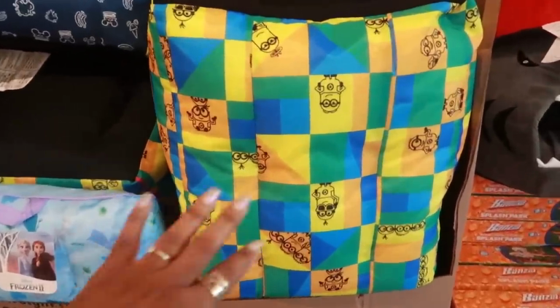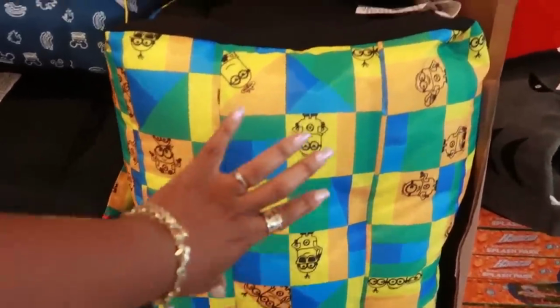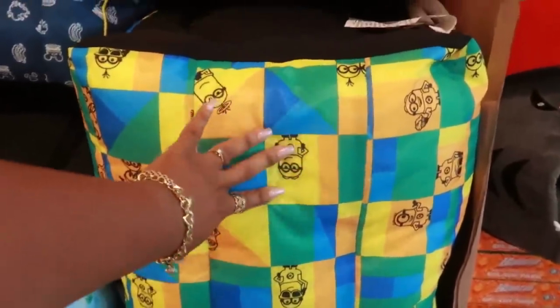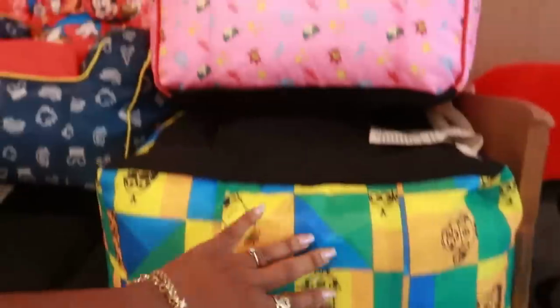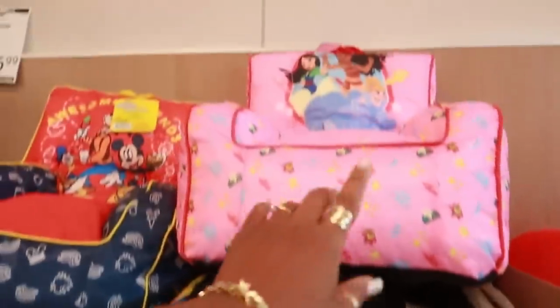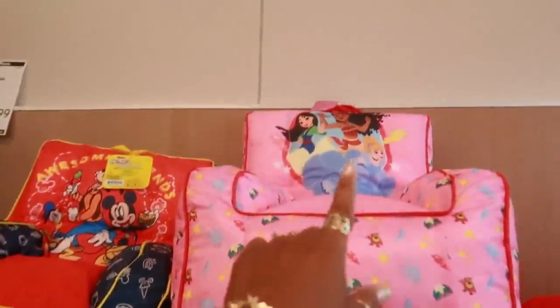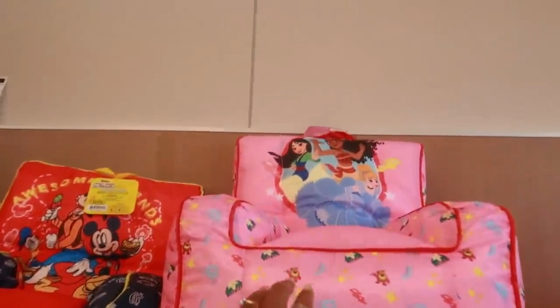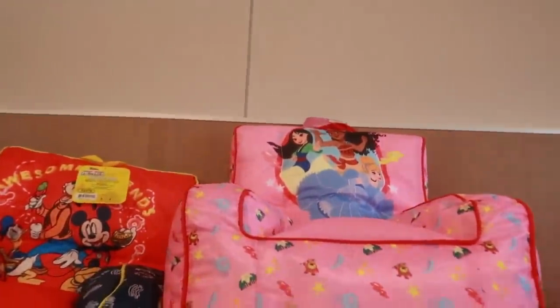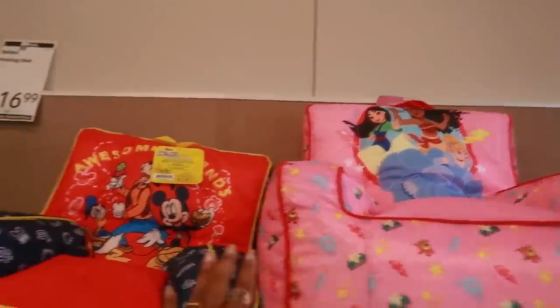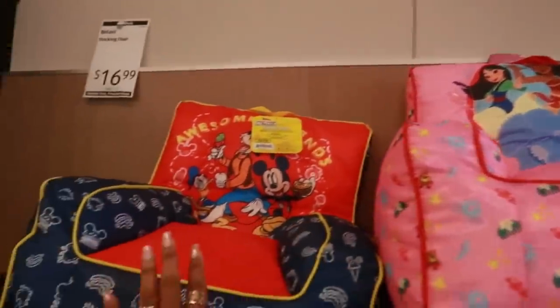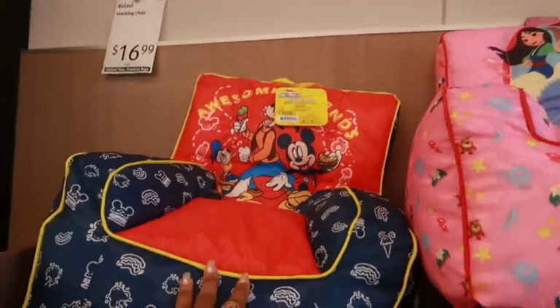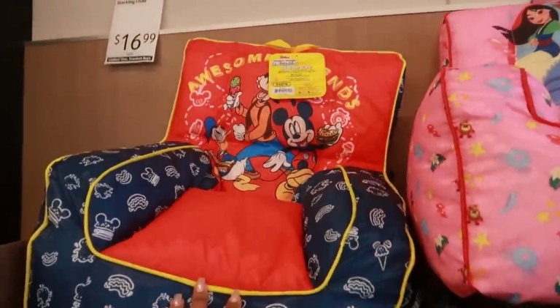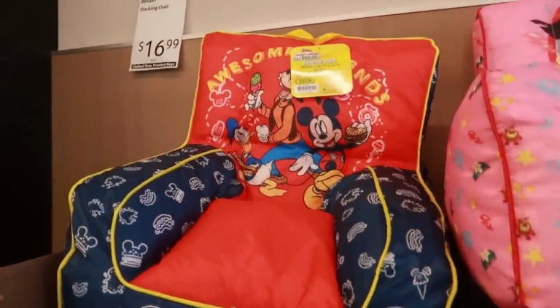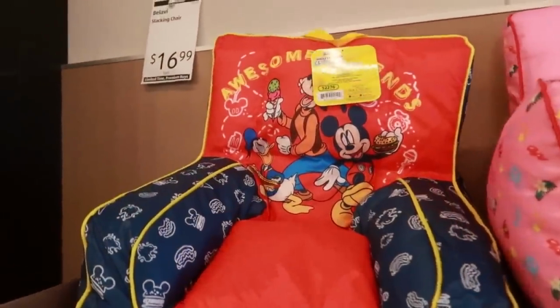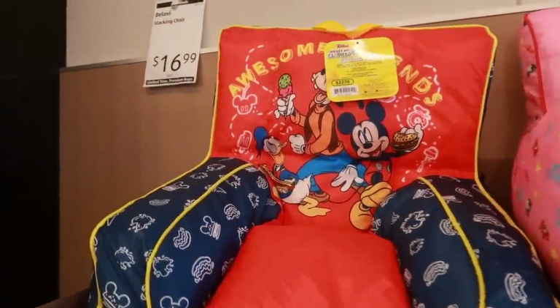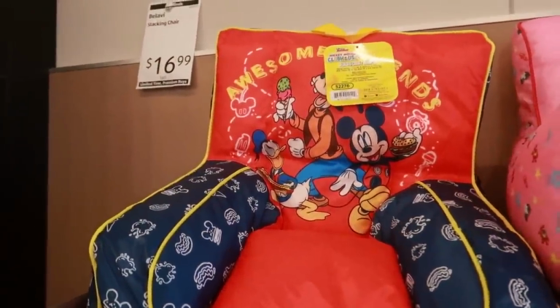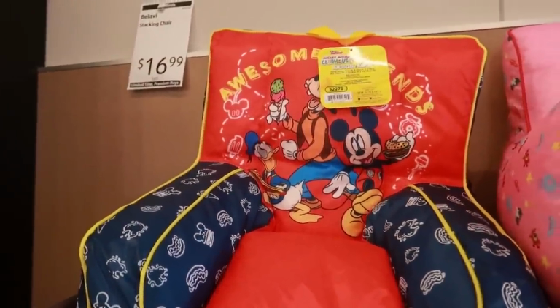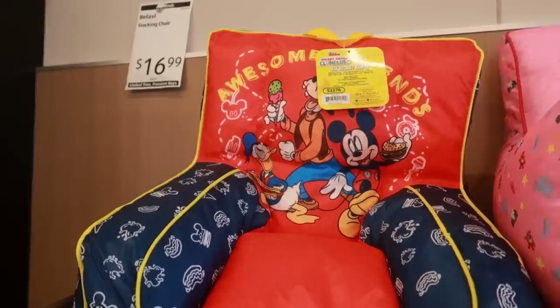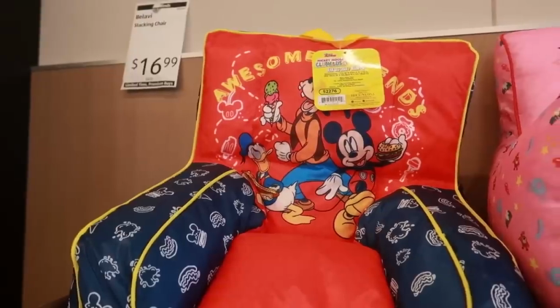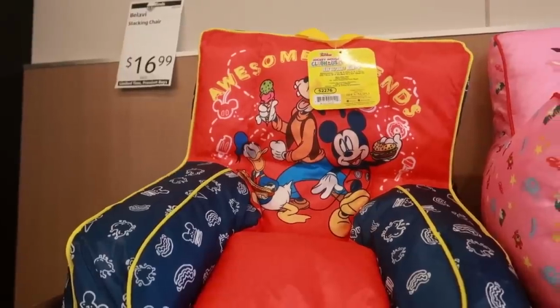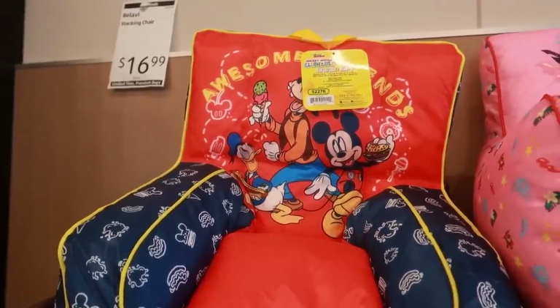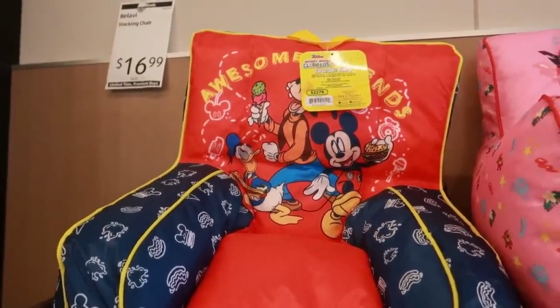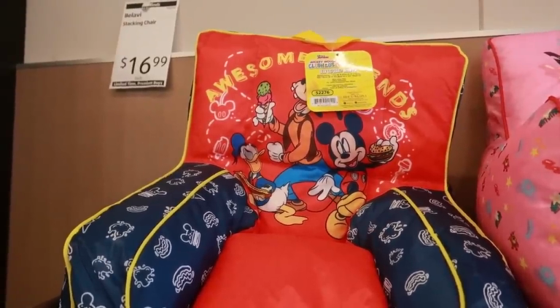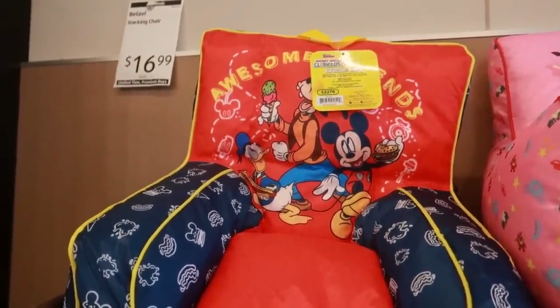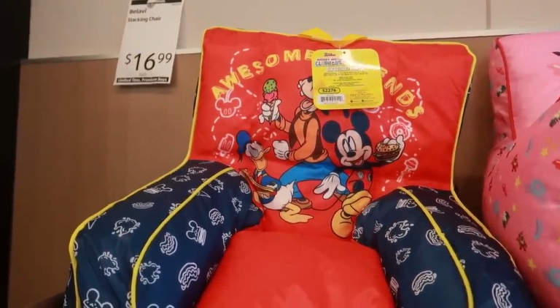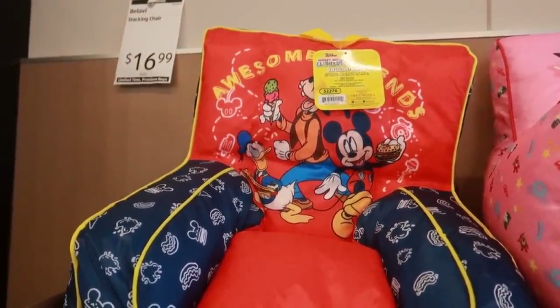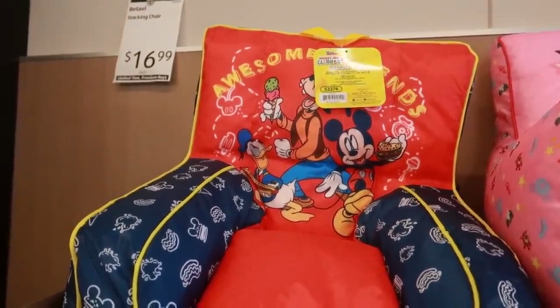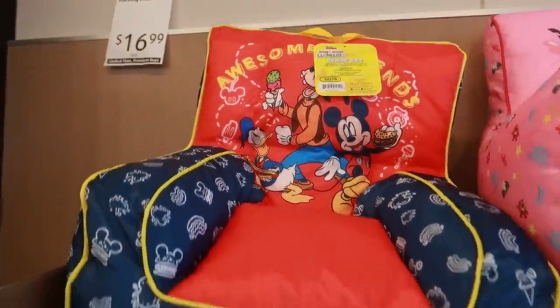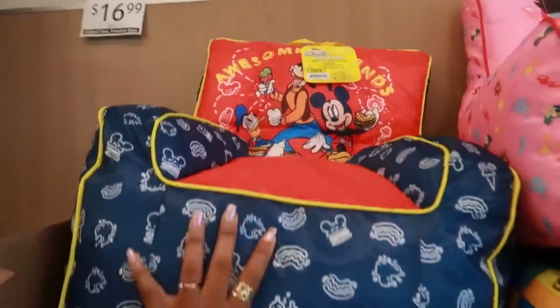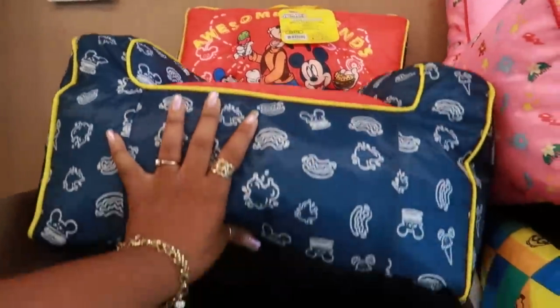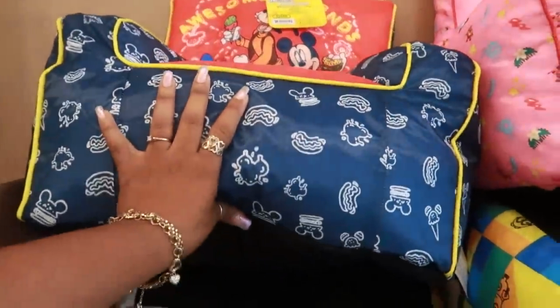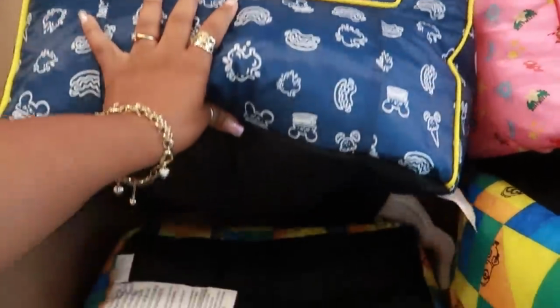You got the Minions, and look at Mickey. Hamburgers, hot dogs, and ice cream. That's cute.